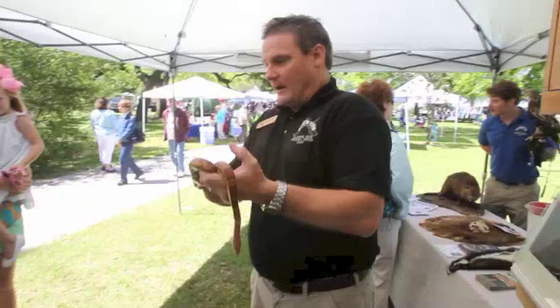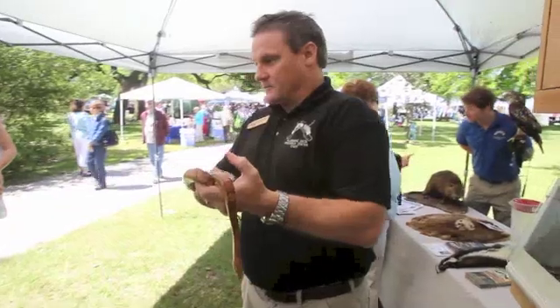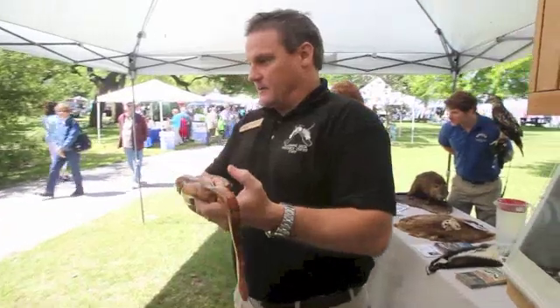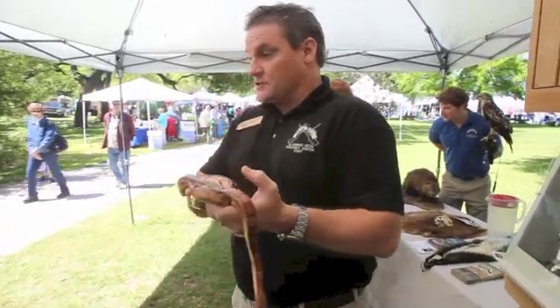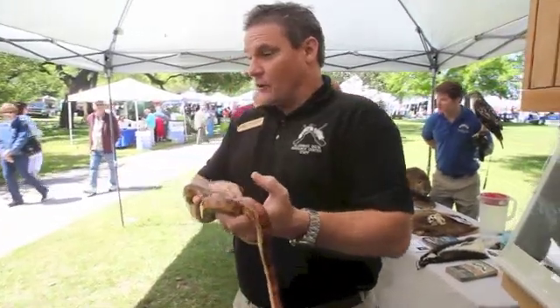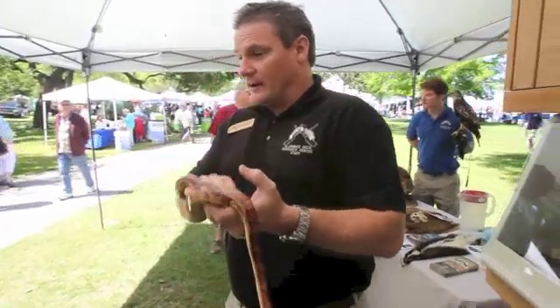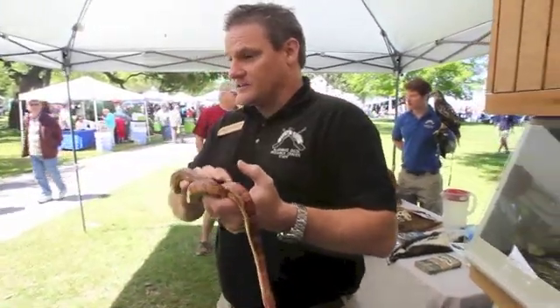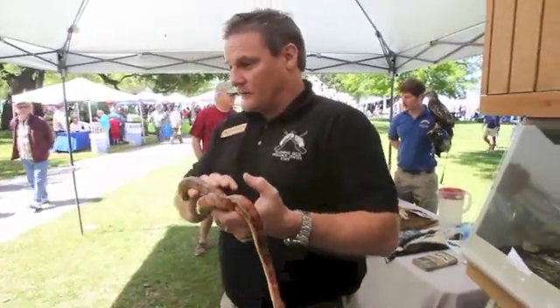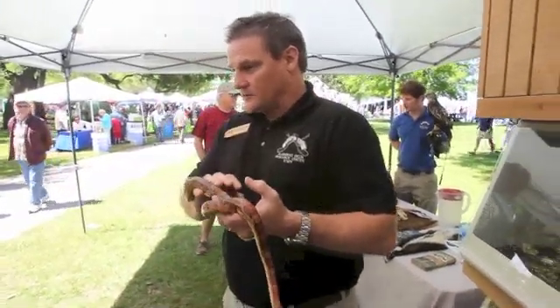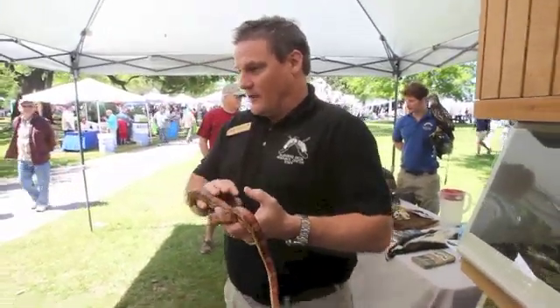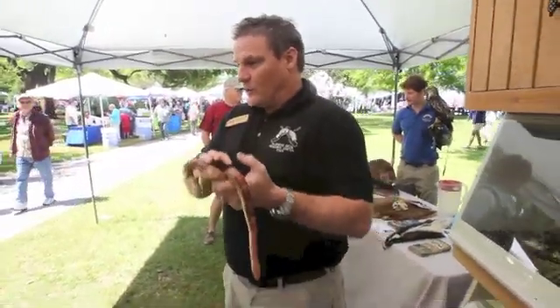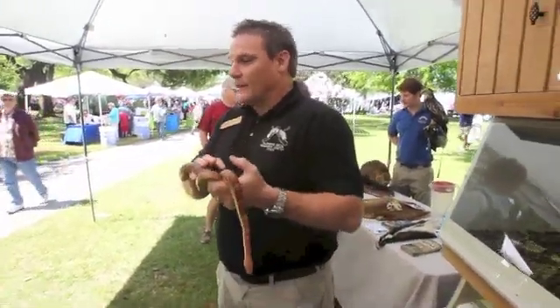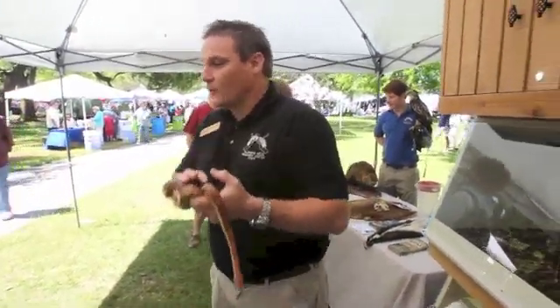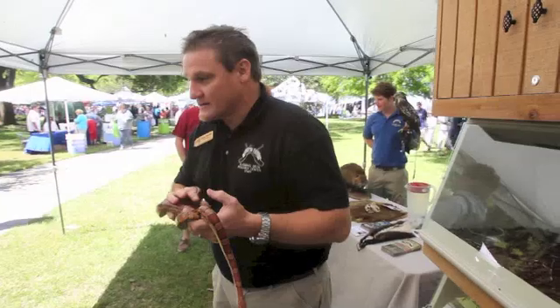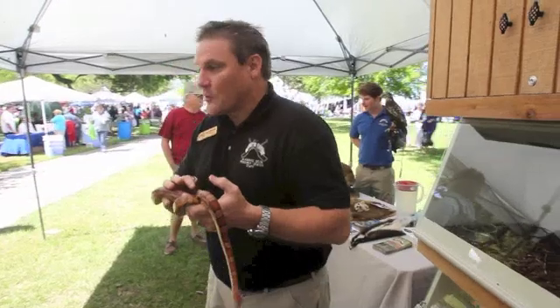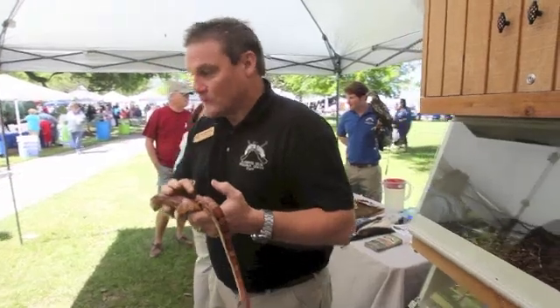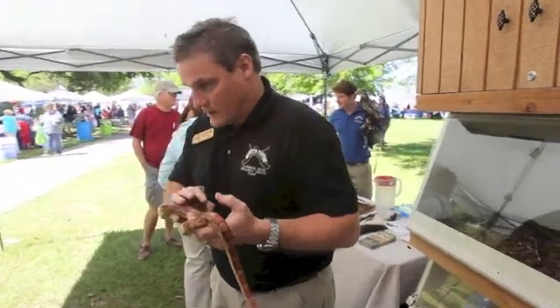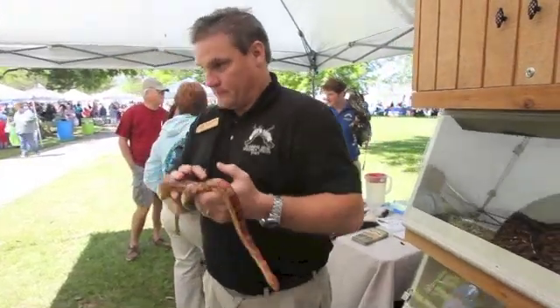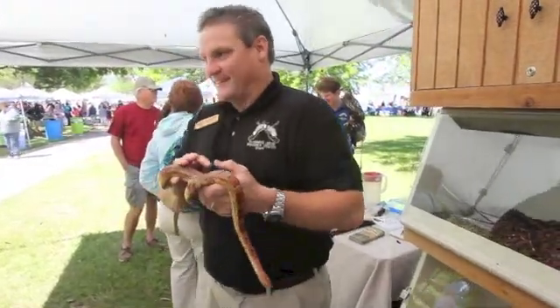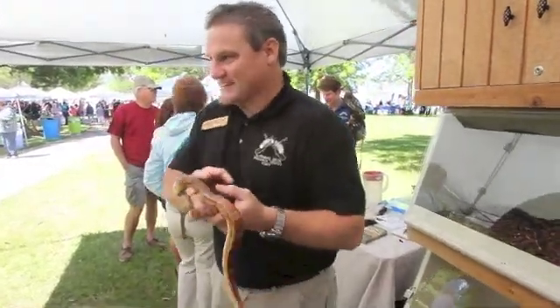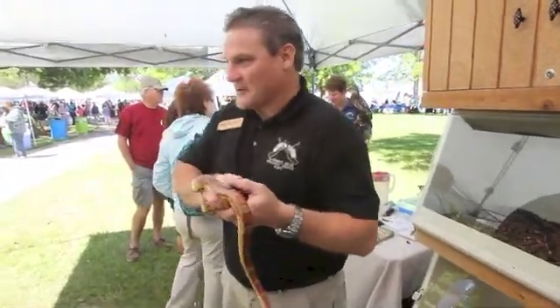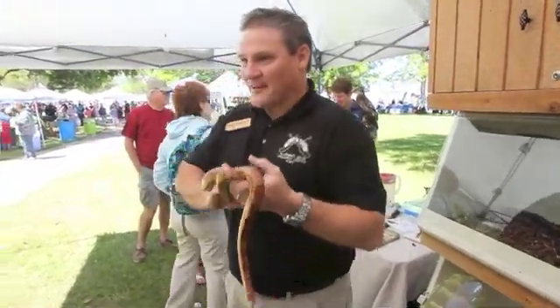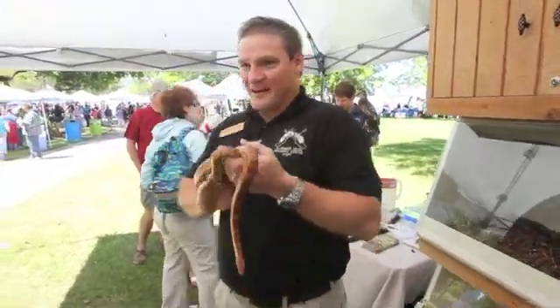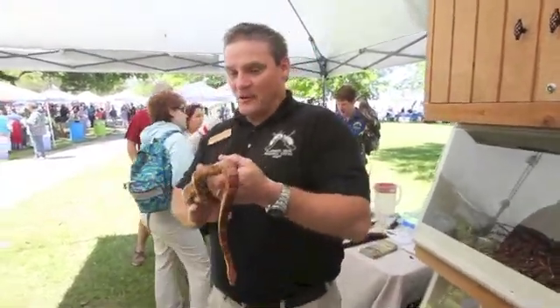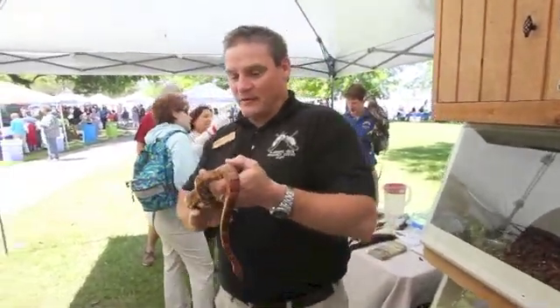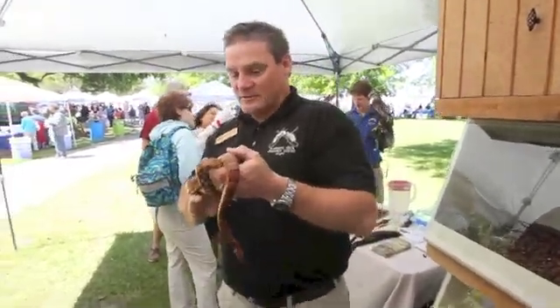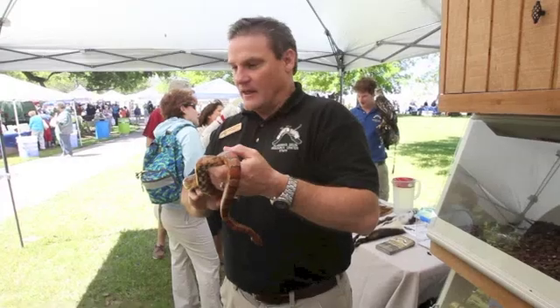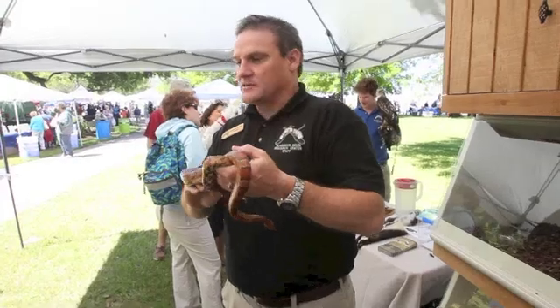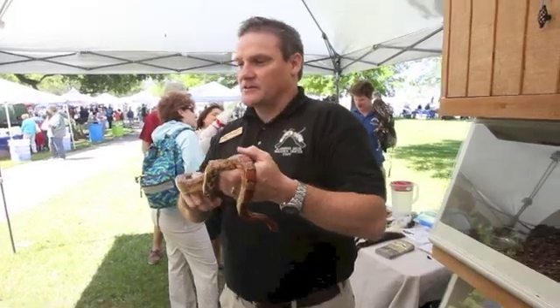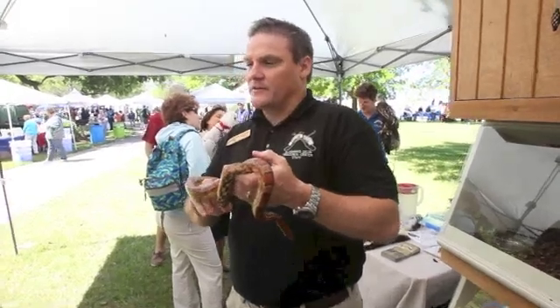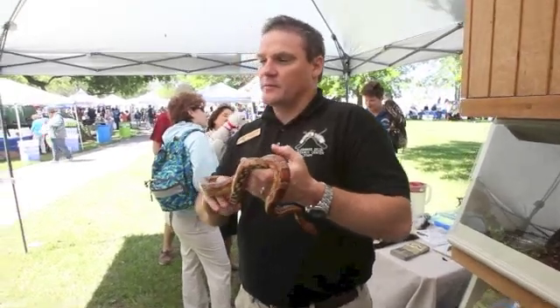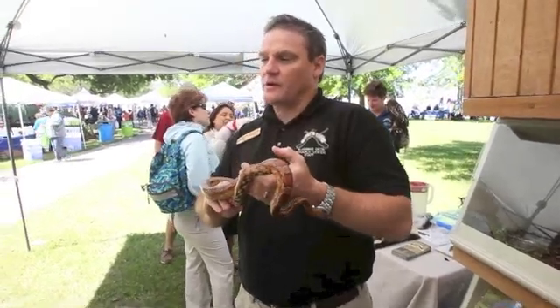And in case you were wondering, he is non-venomous. One way that I know that is that I'm holding him. I do not hold the venomous. How else can you tell if it's venomous or not?